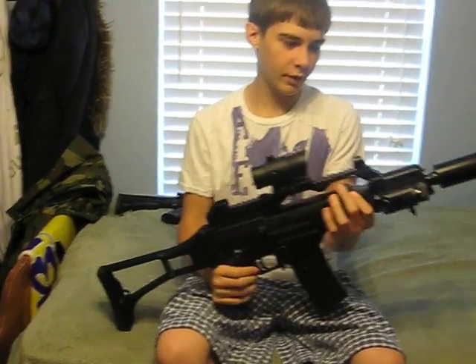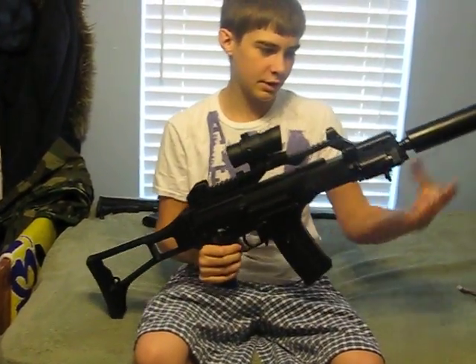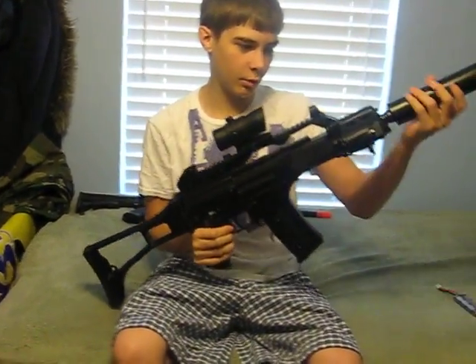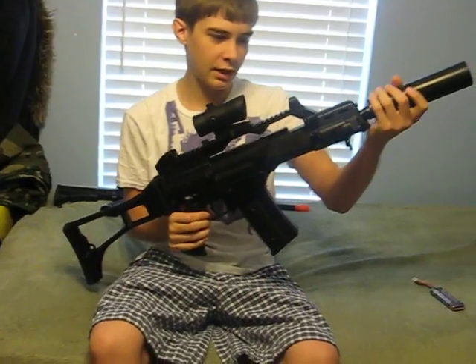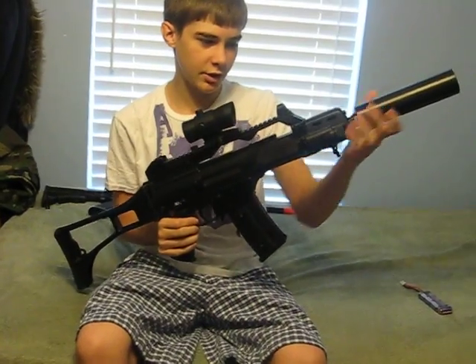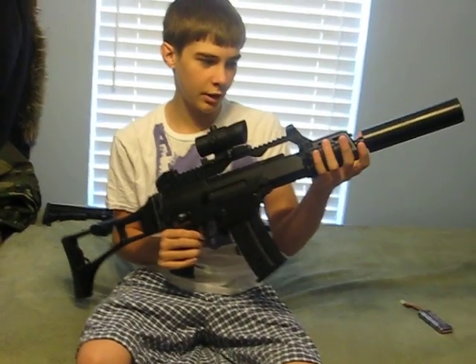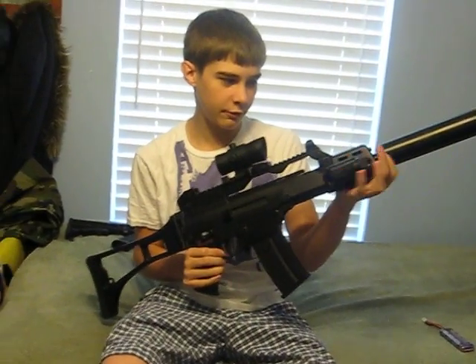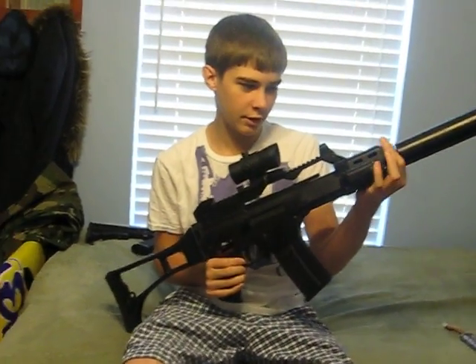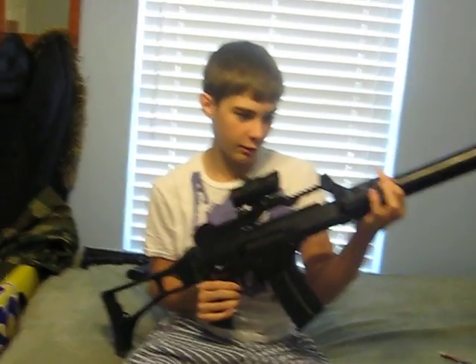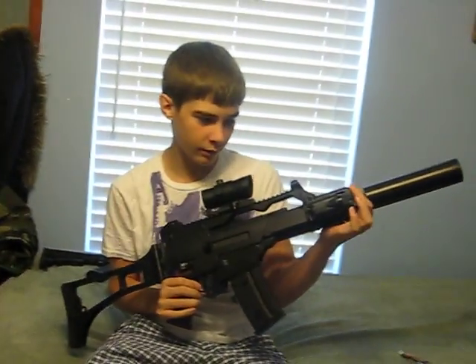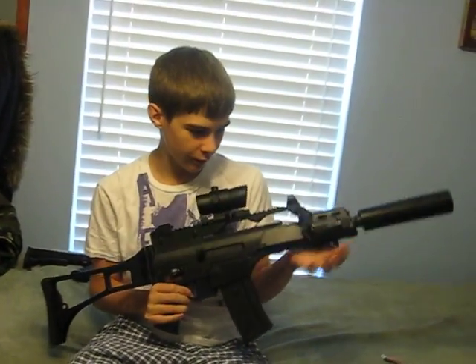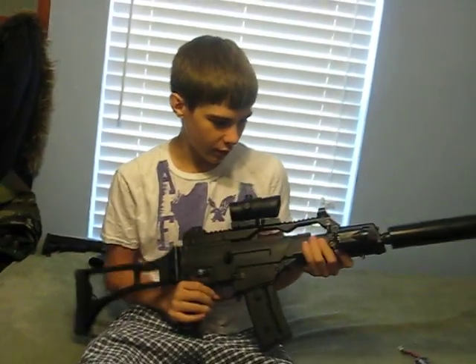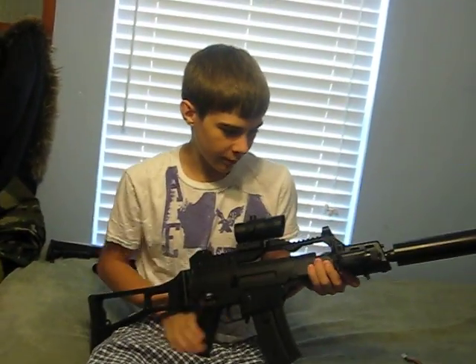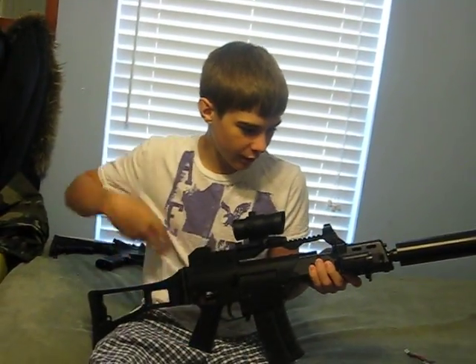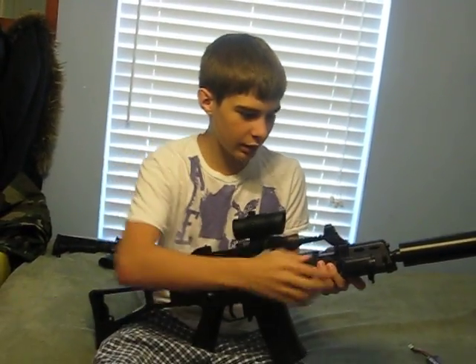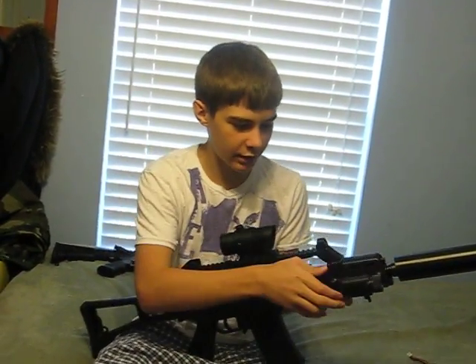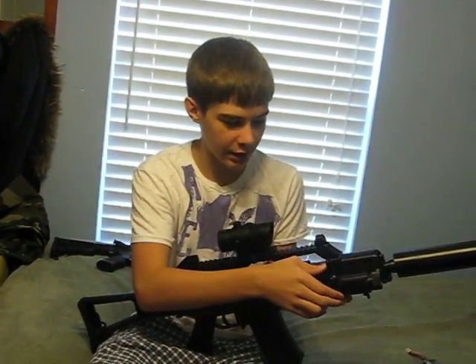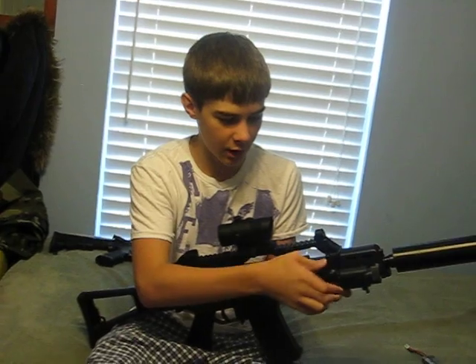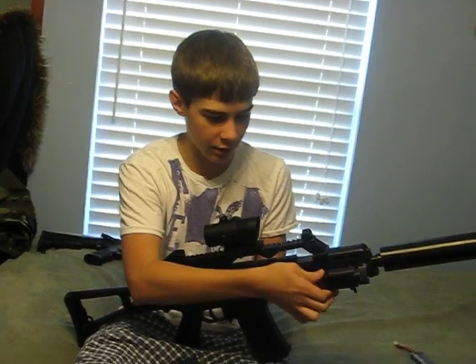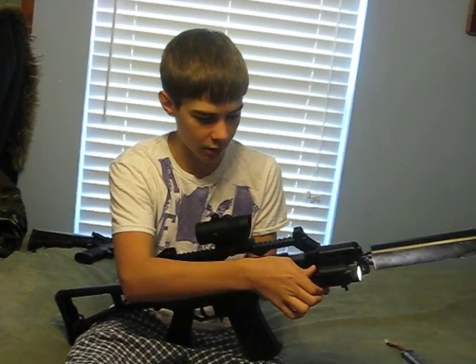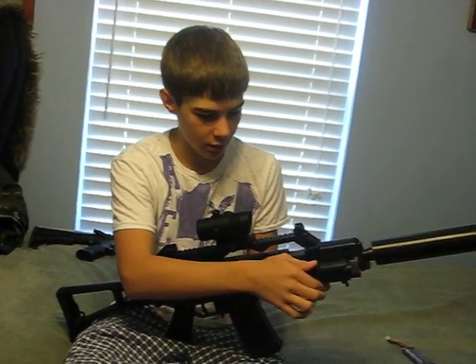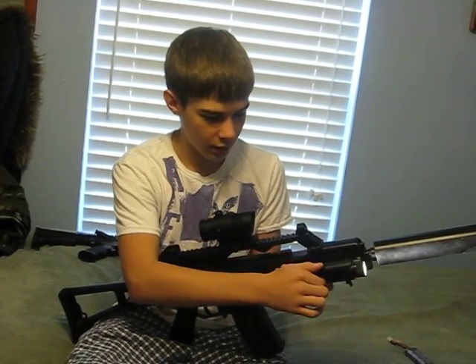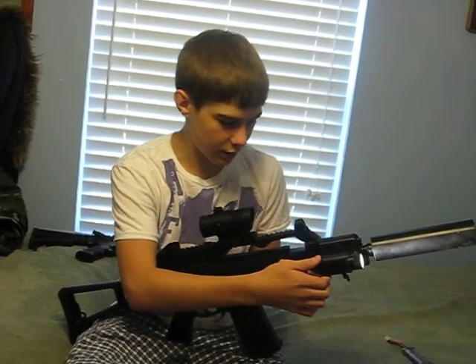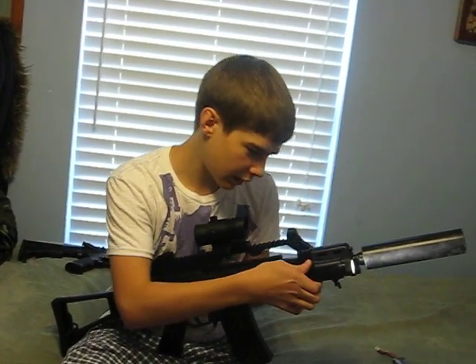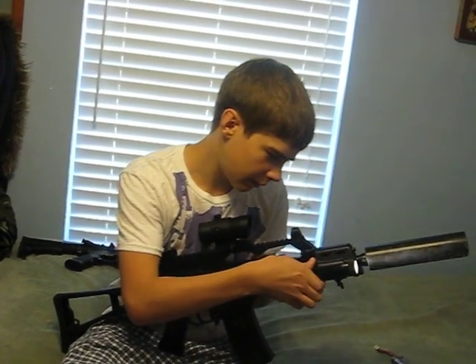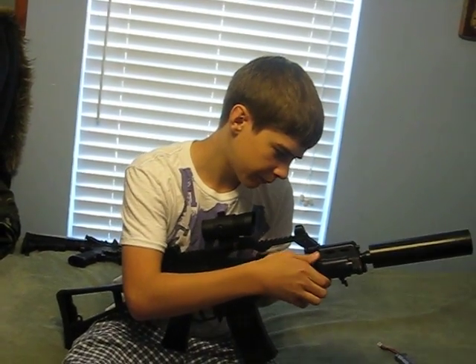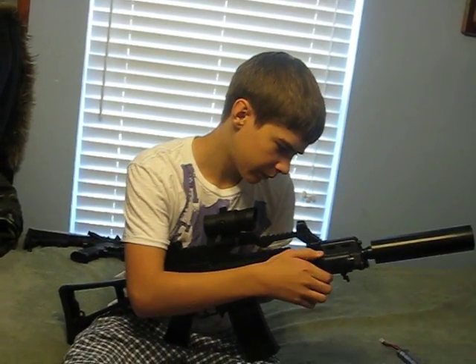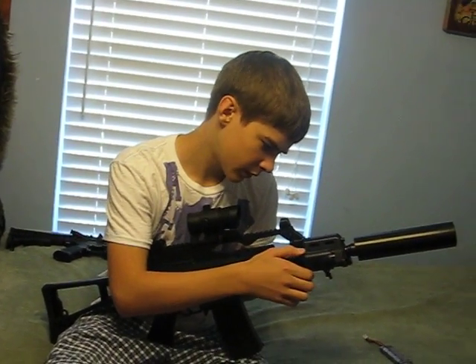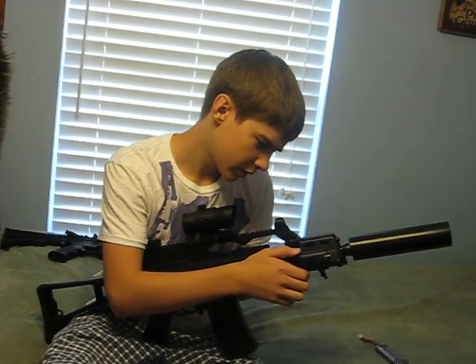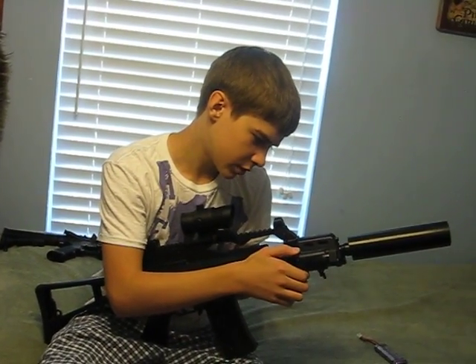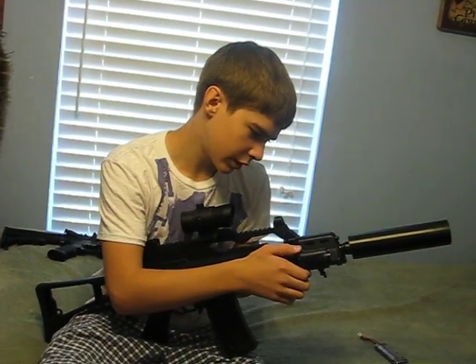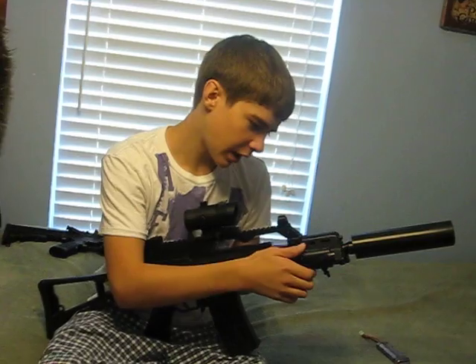This is the homemade cylinder that I put on it — fits on it very well. The light — this light actually came with it. It is a Streamlight.